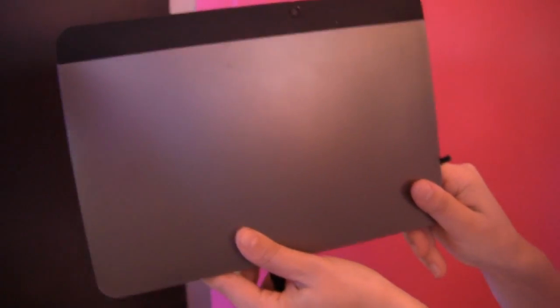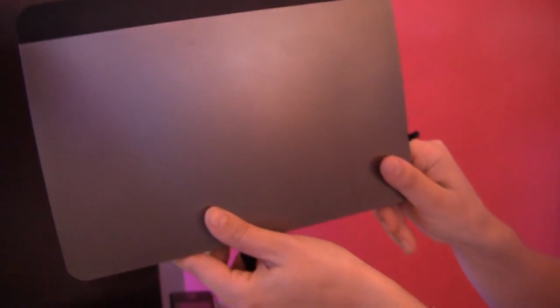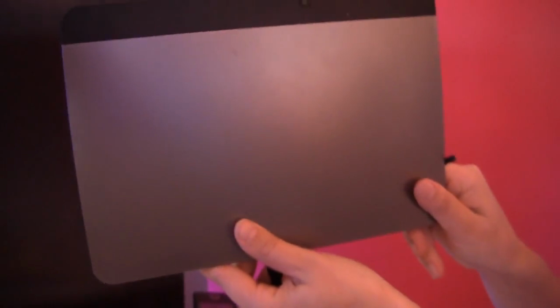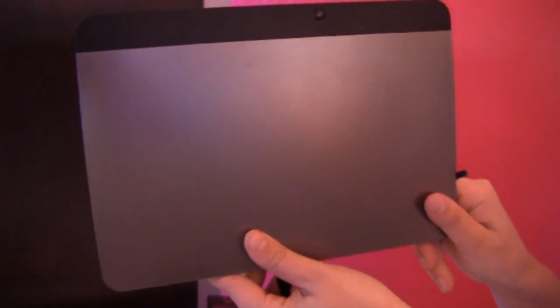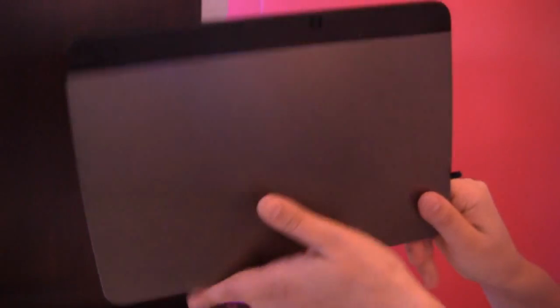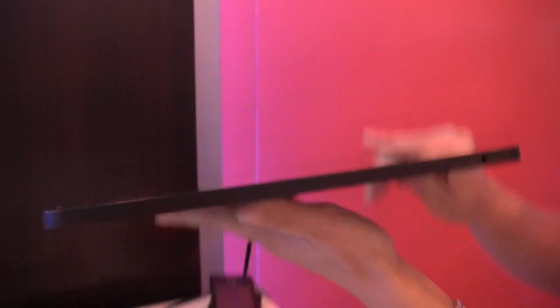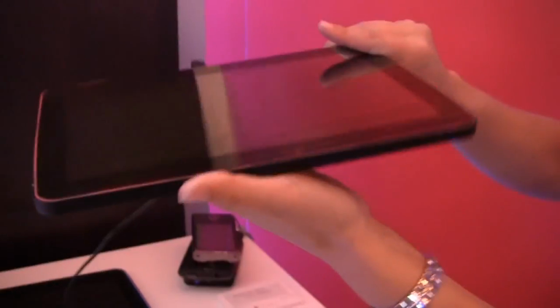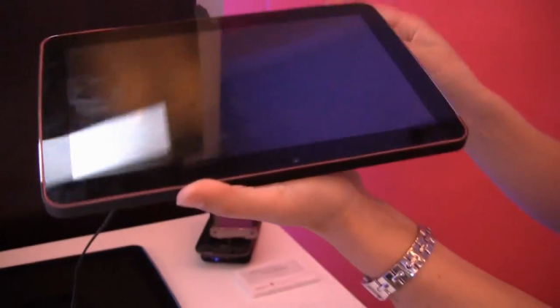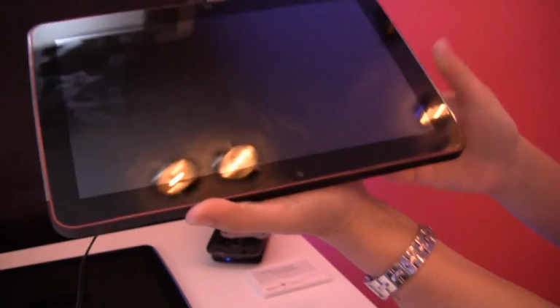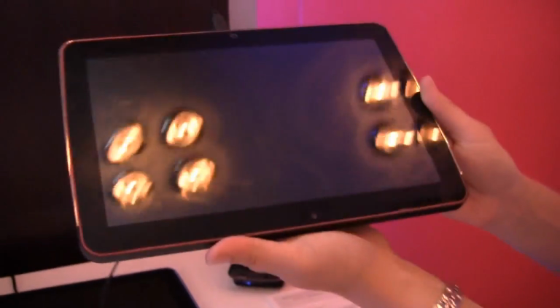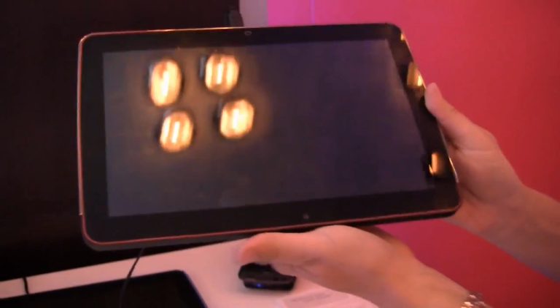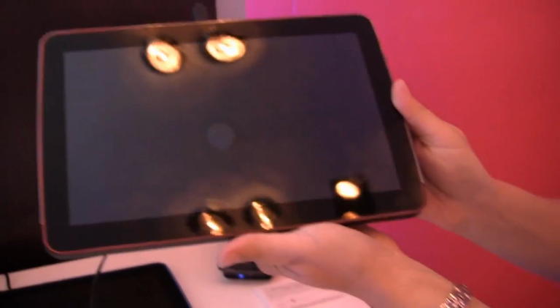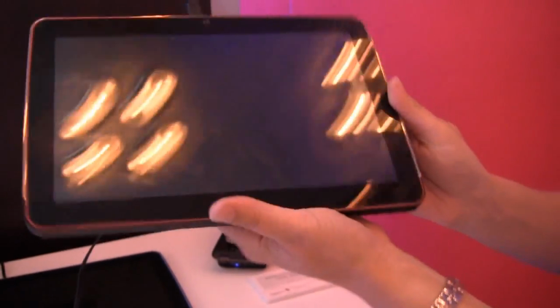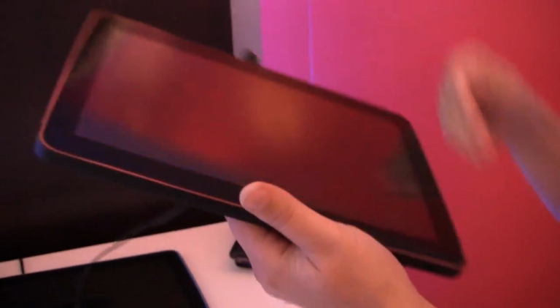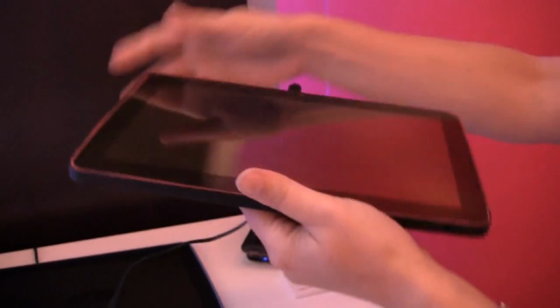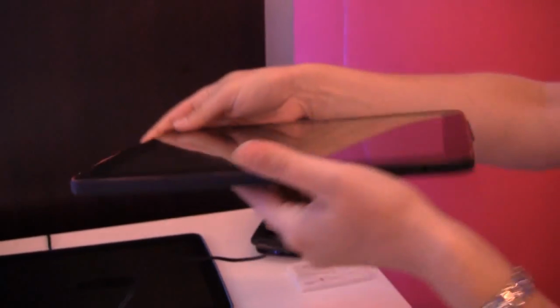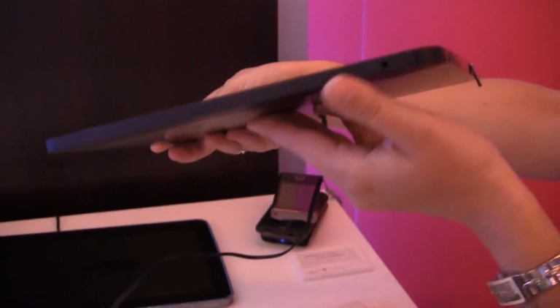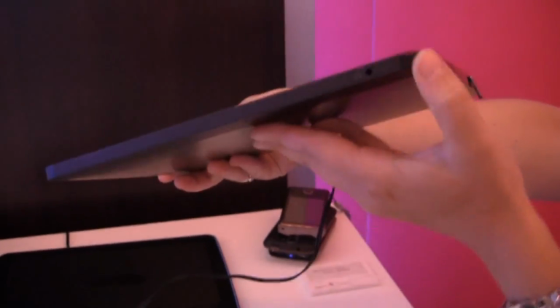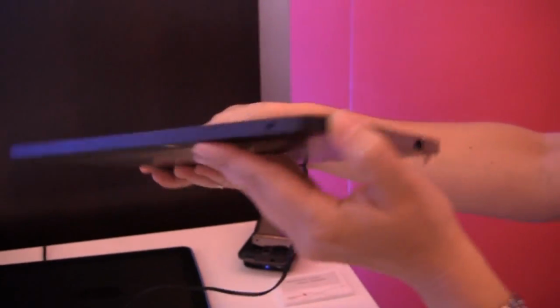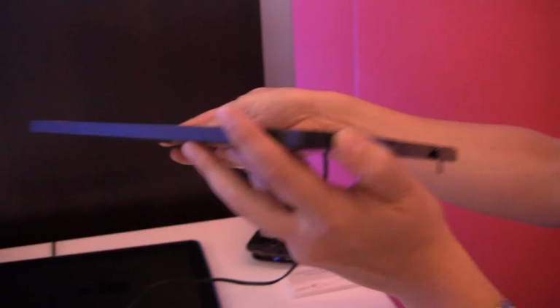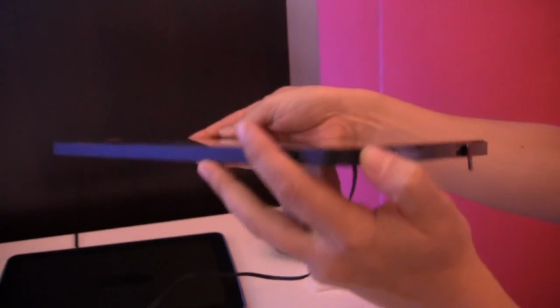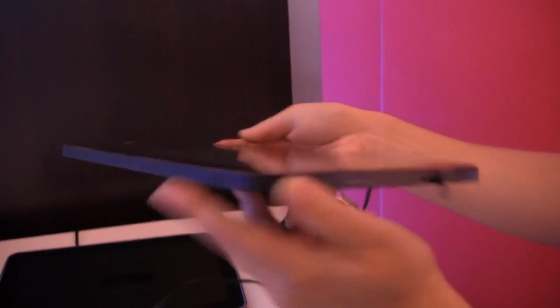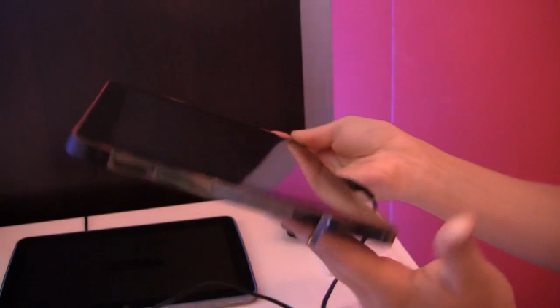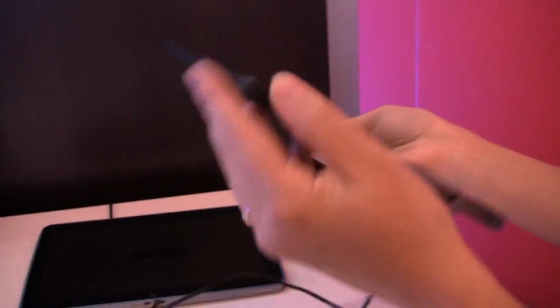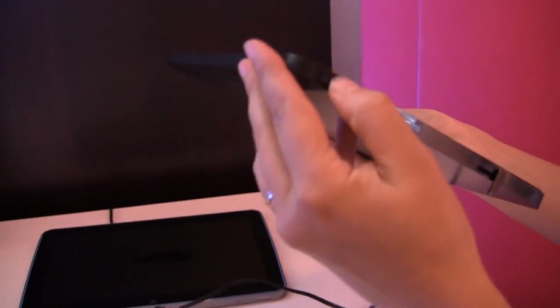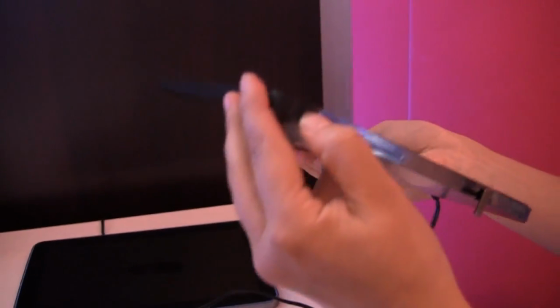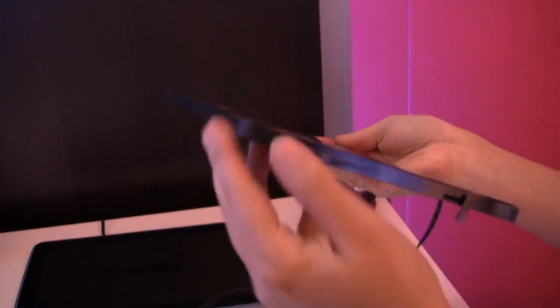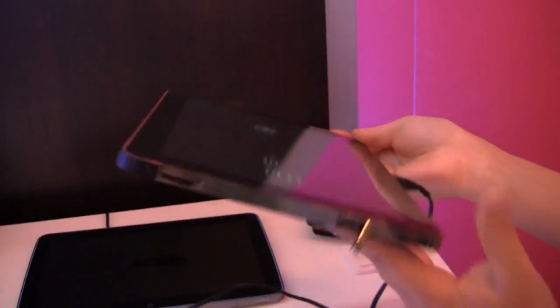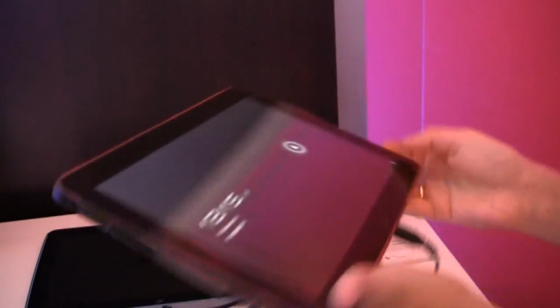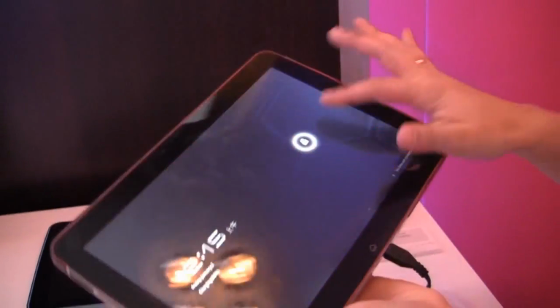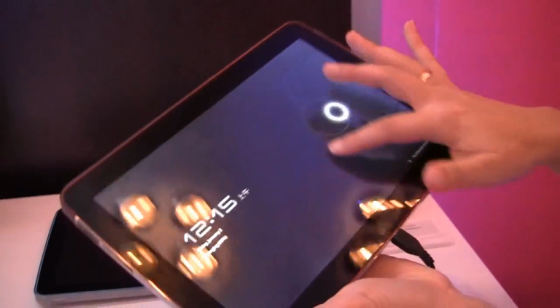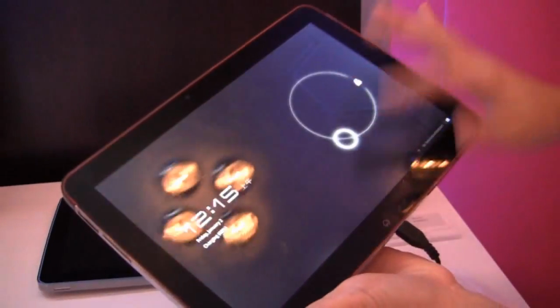So we have a camera on the back there — we don't know how many megapixels it is. But if we take a look at the front, we're going to take a quick look at one of the HD videos. We can get that turned on. It is definitely a prototype — it took us a while to get it even turned on.